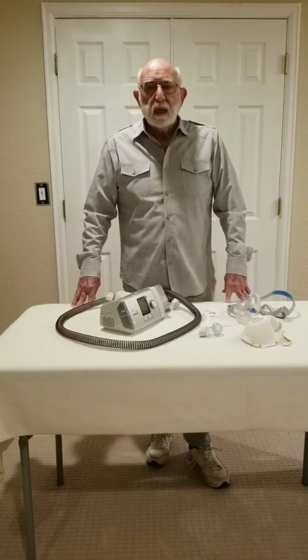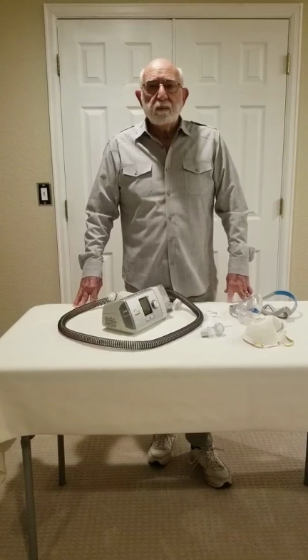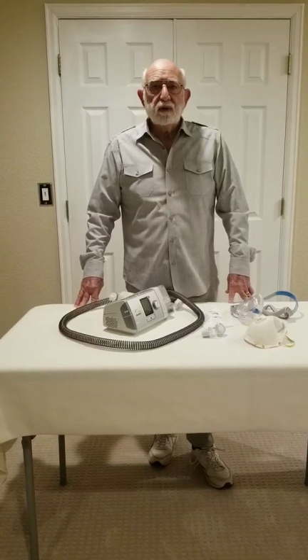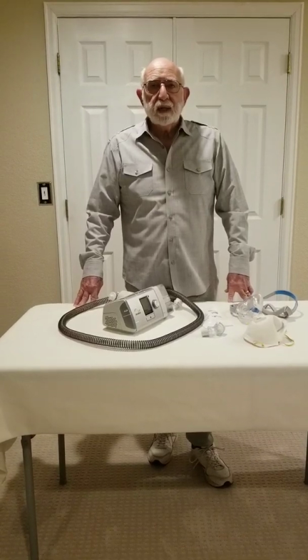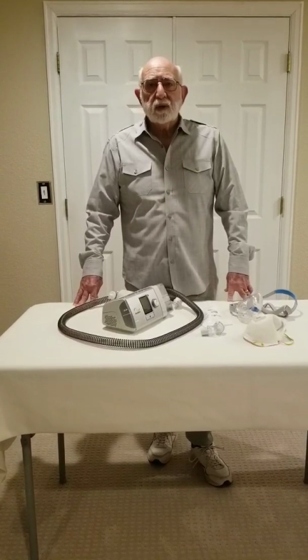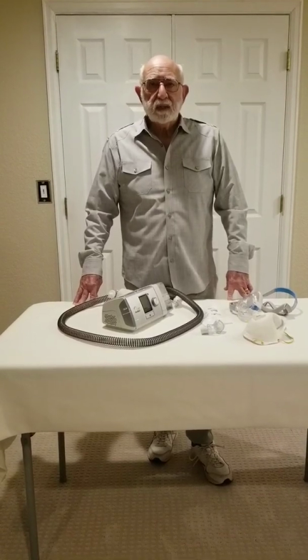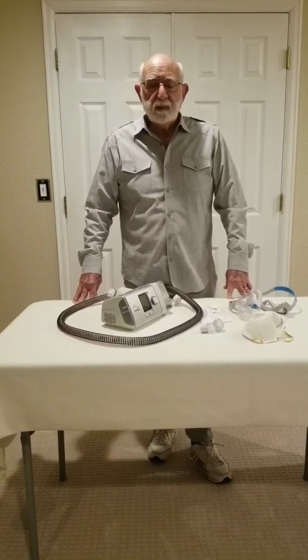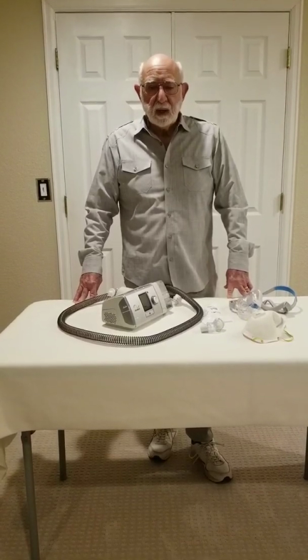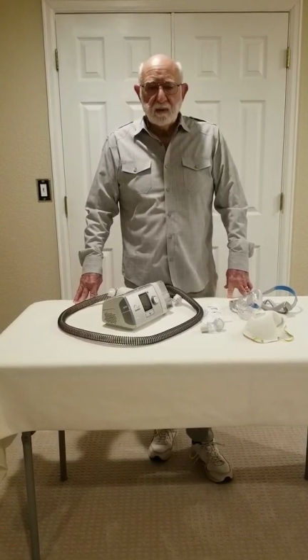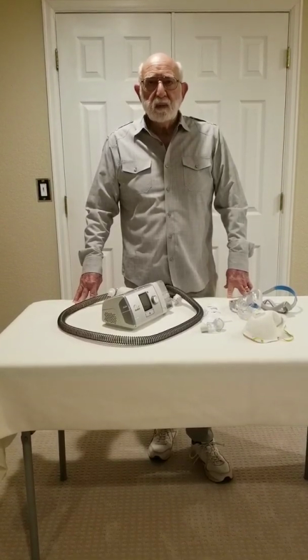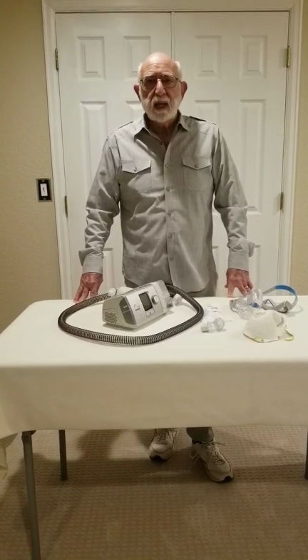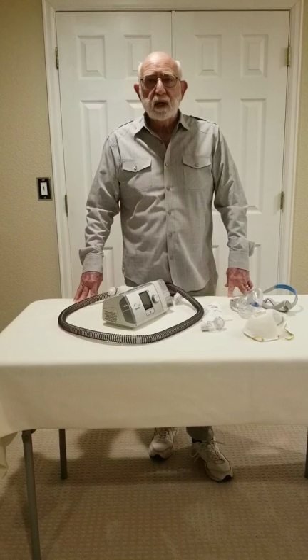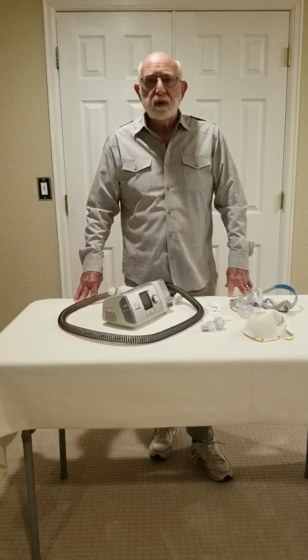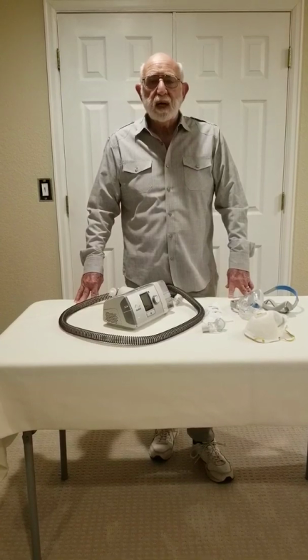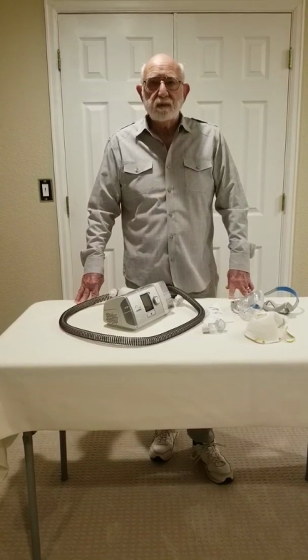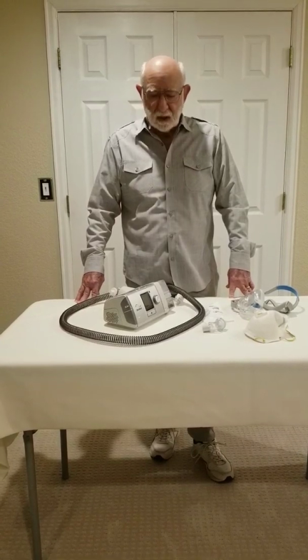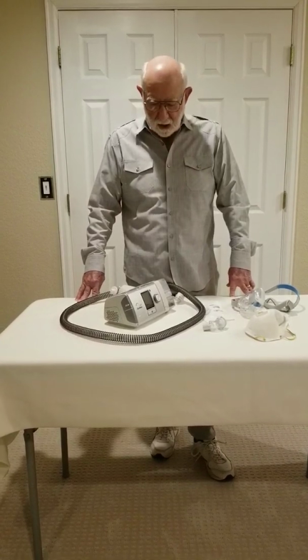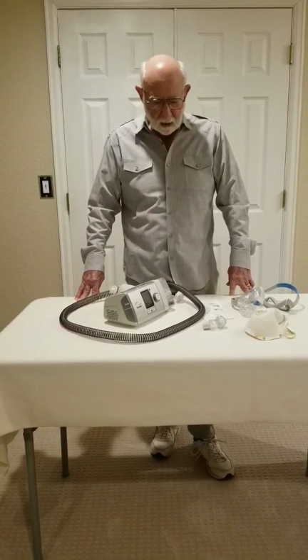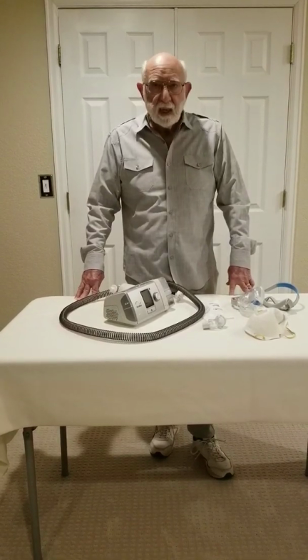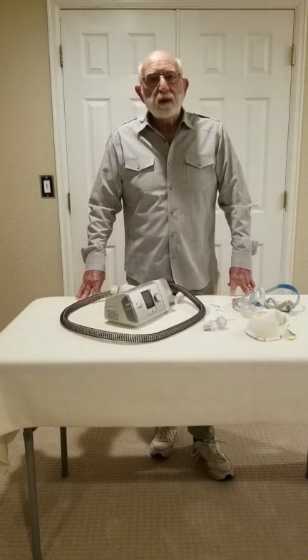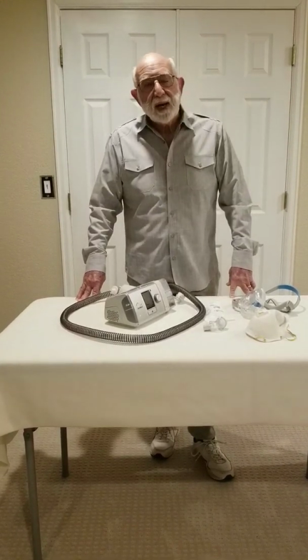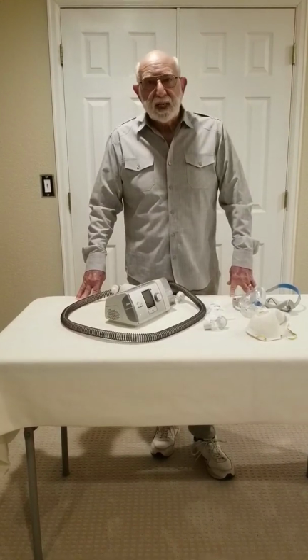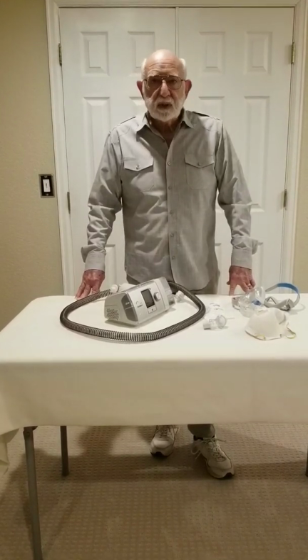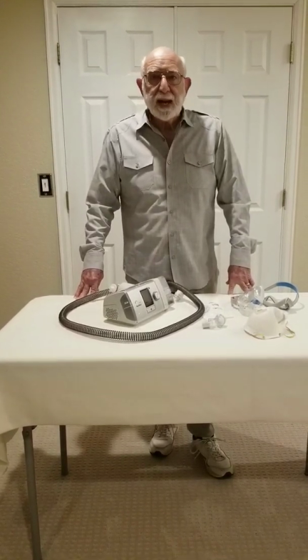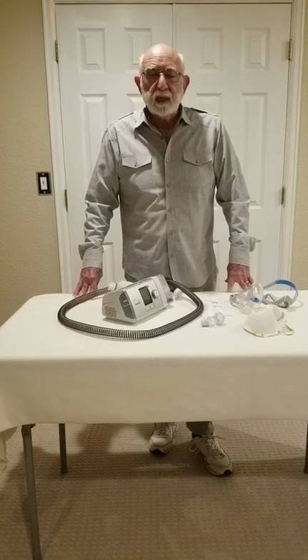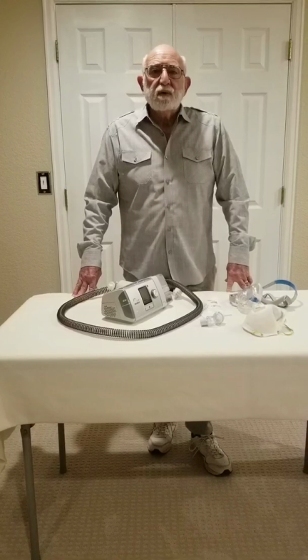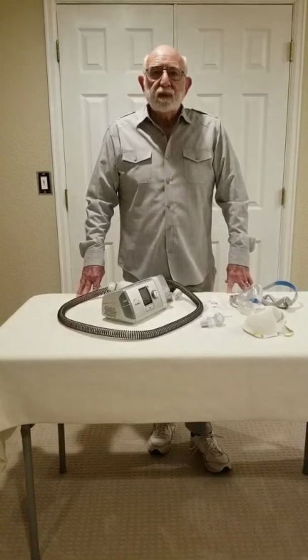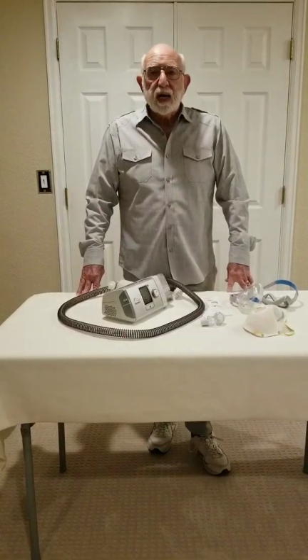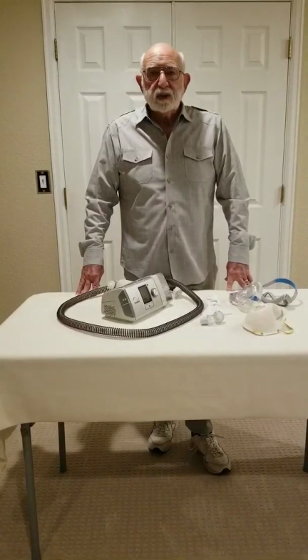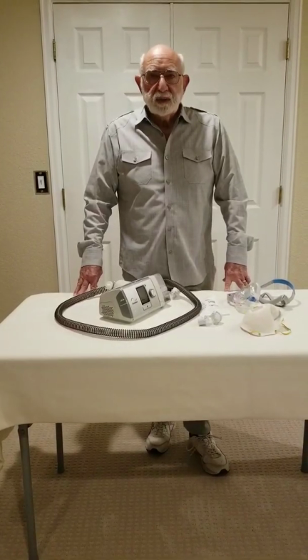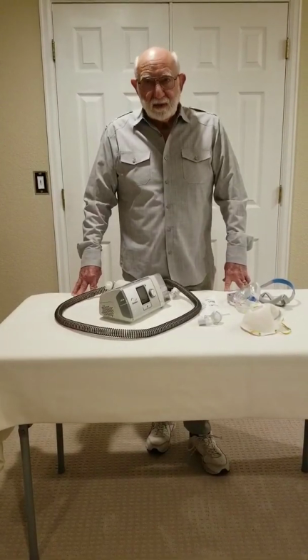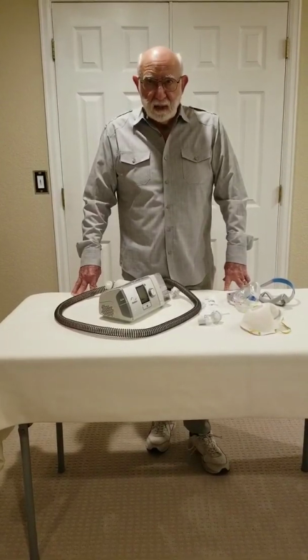I'm board certified in internal medicine and I'm a fellow in the American College of Emergency Physicians. I also have central sleep apnea from living at high altitude in Denver, Colorado.